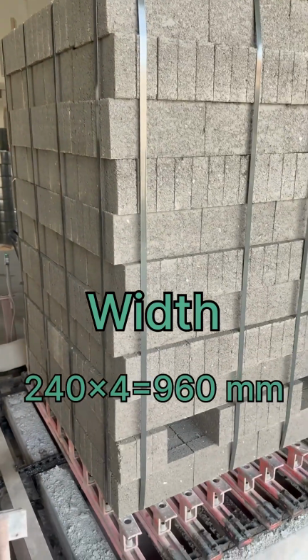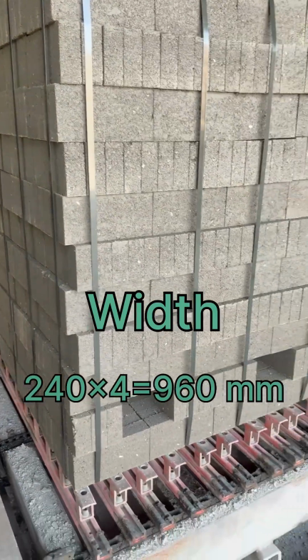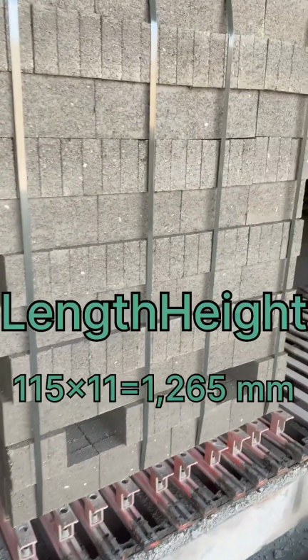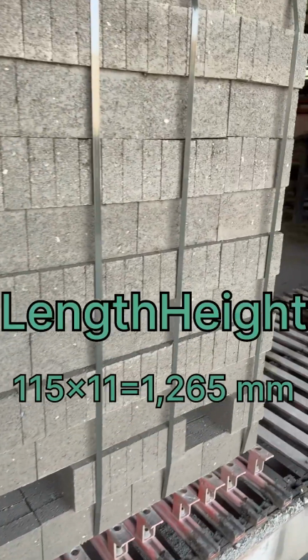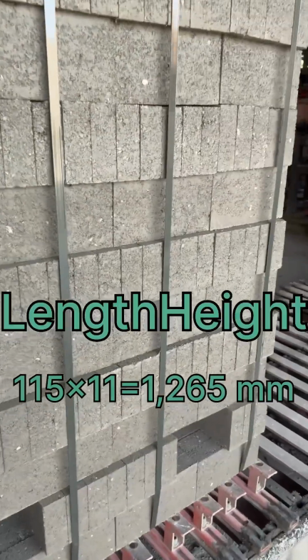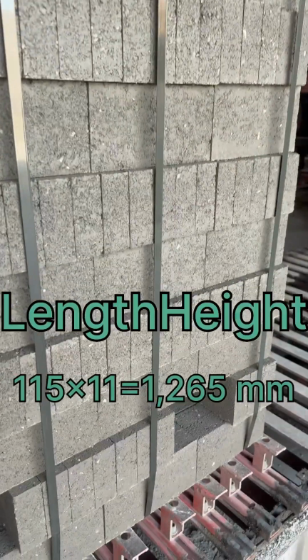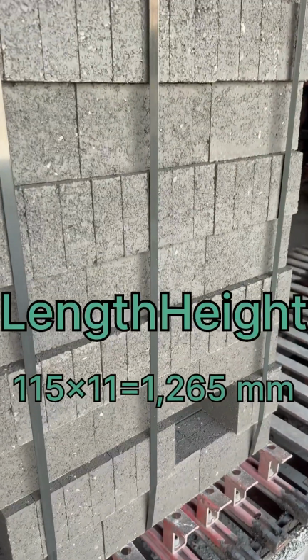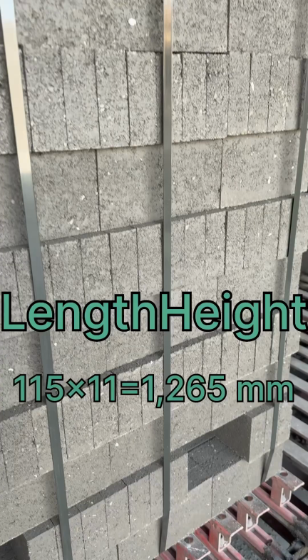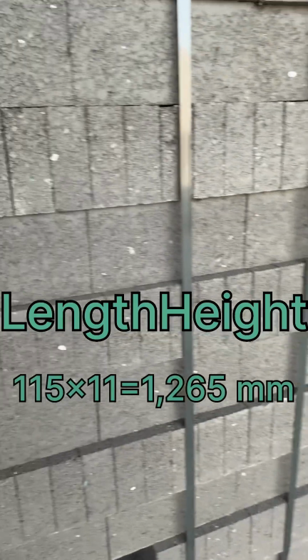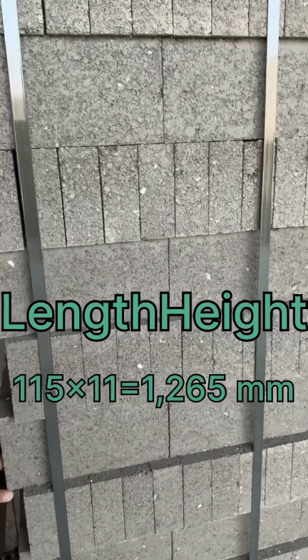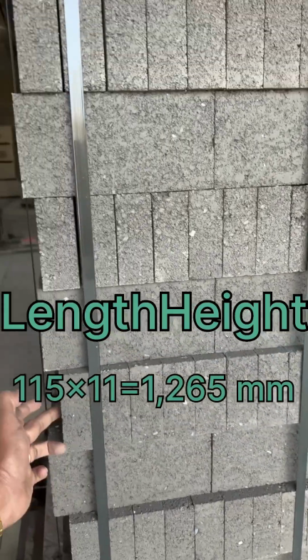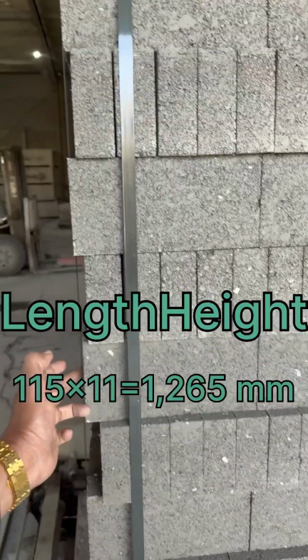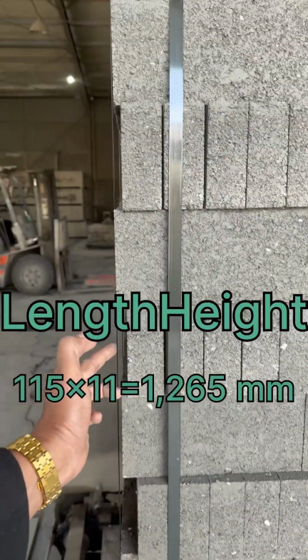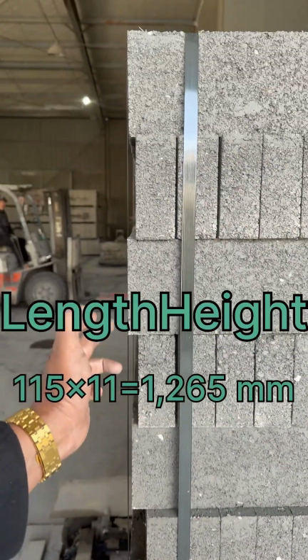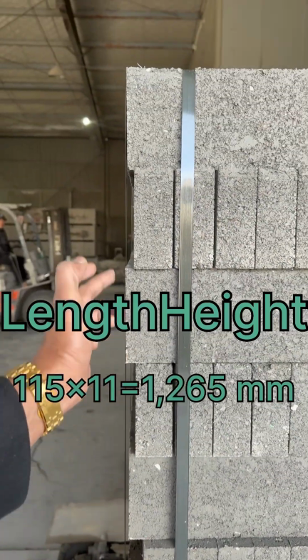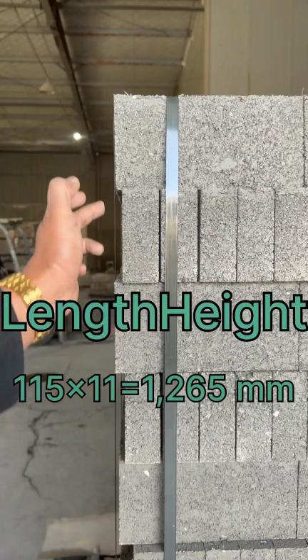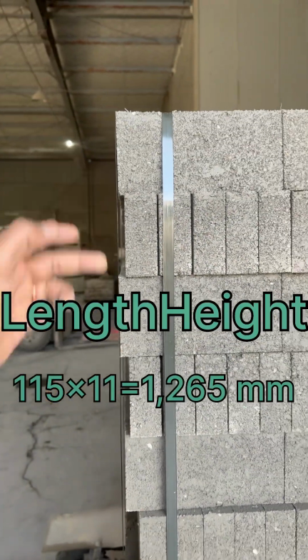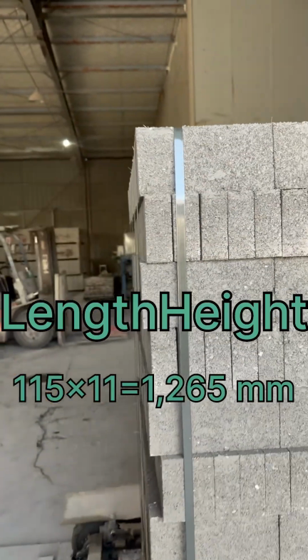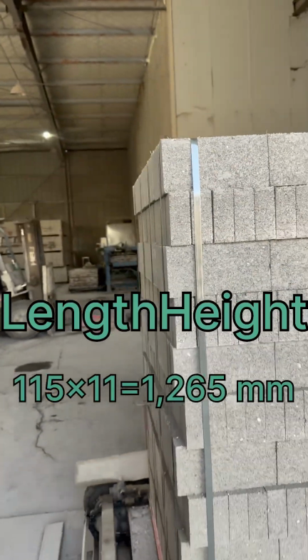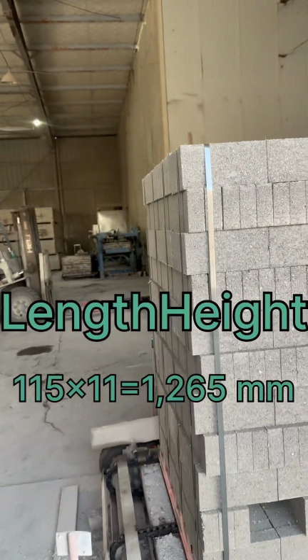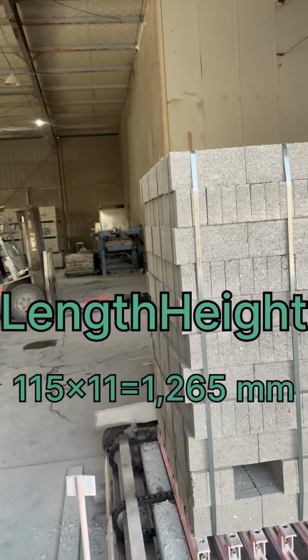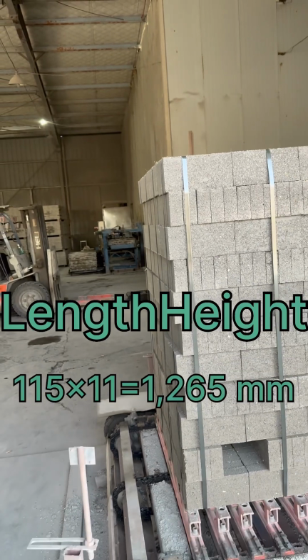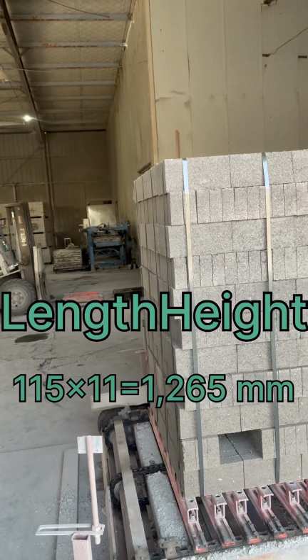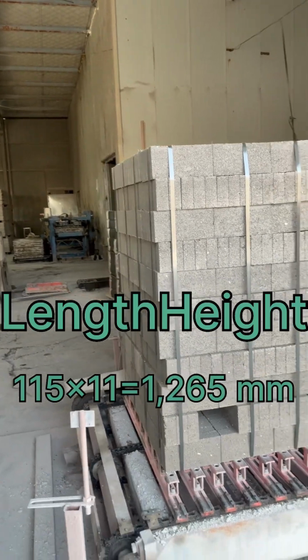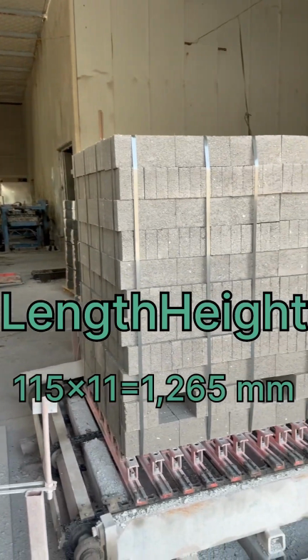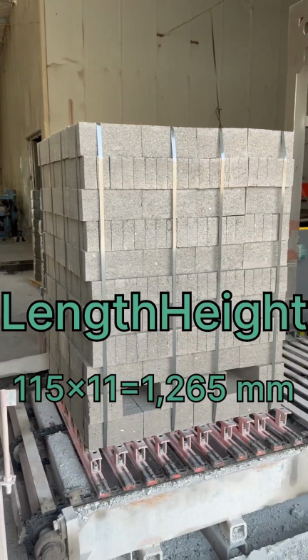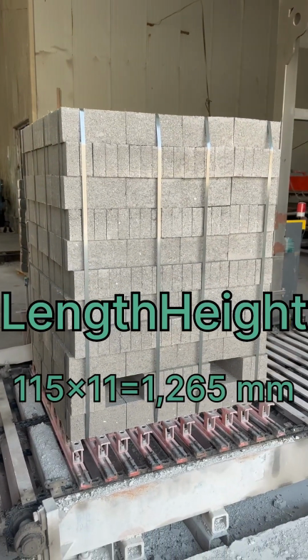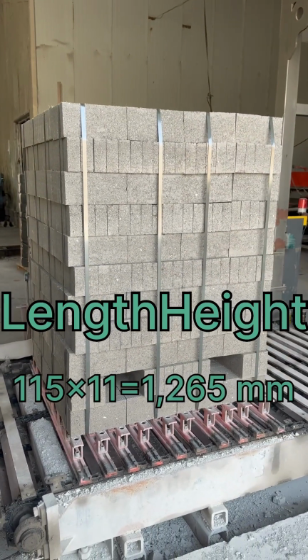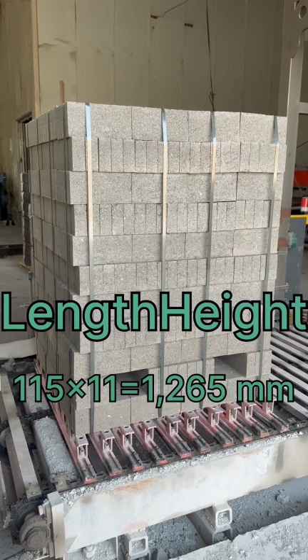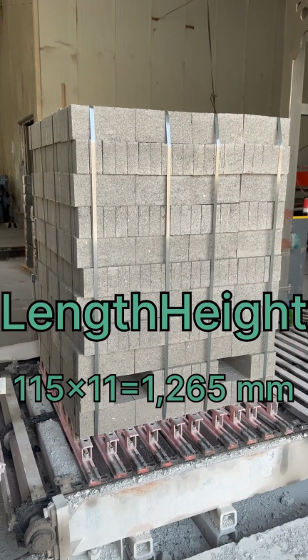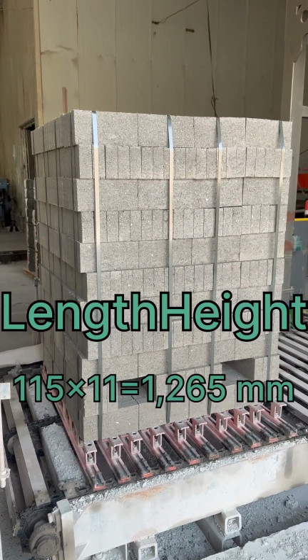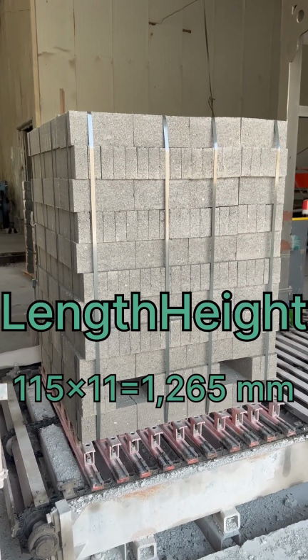The height is counted: 1, 2, 3, 4, 5, 6, 7, 8, 9, 10, 11. So 11 into 150 — that is what the height is.